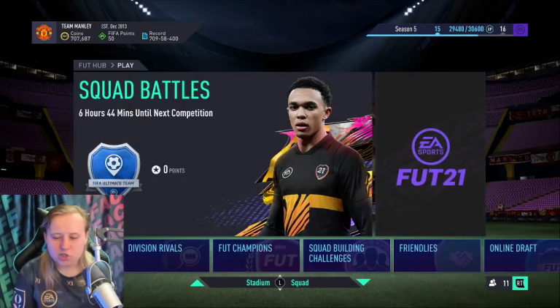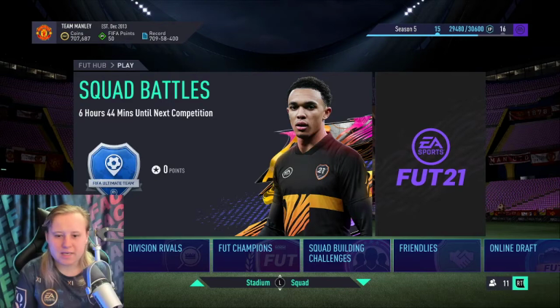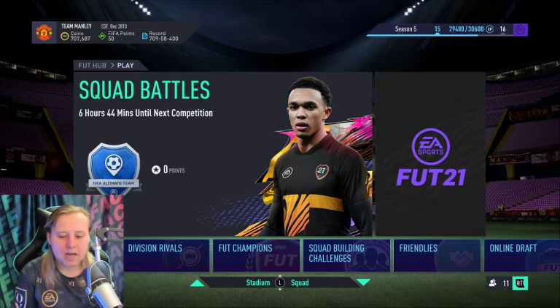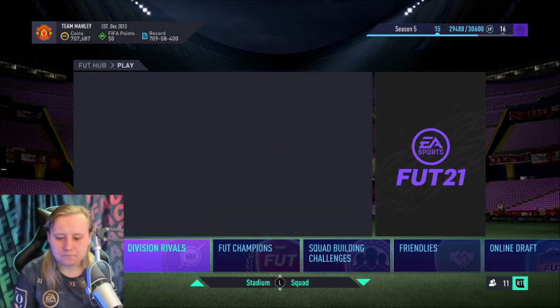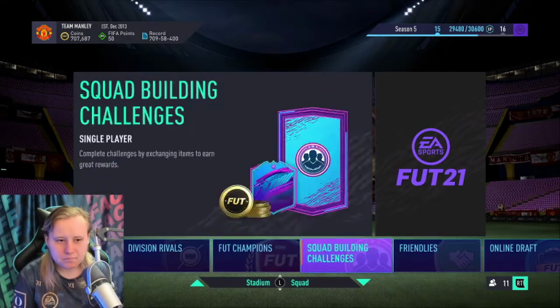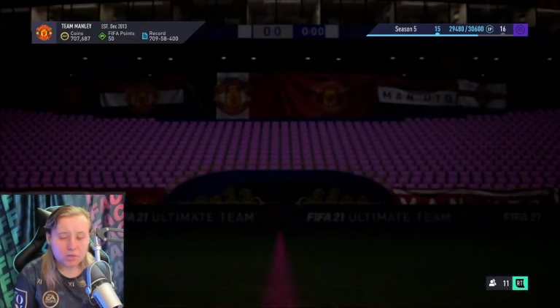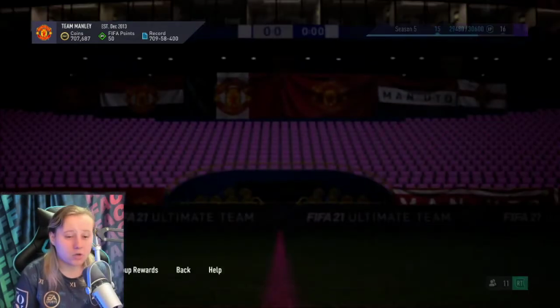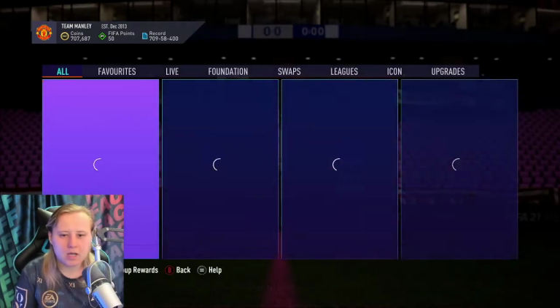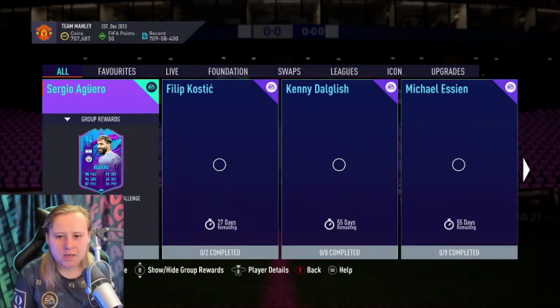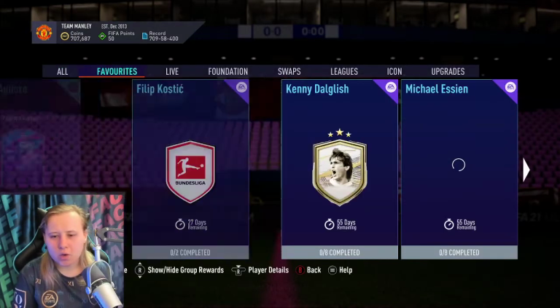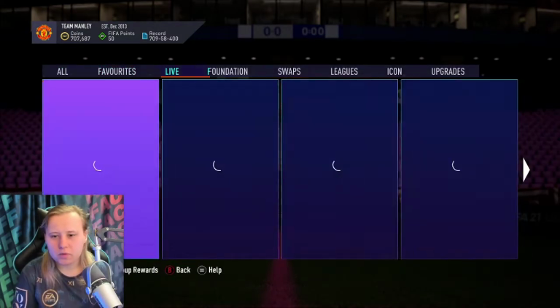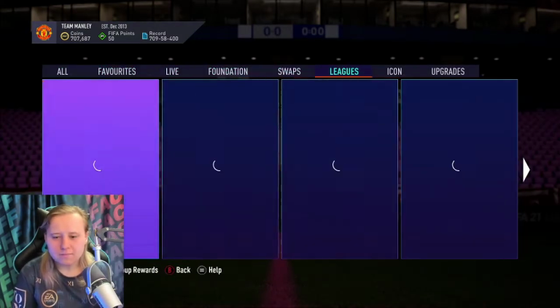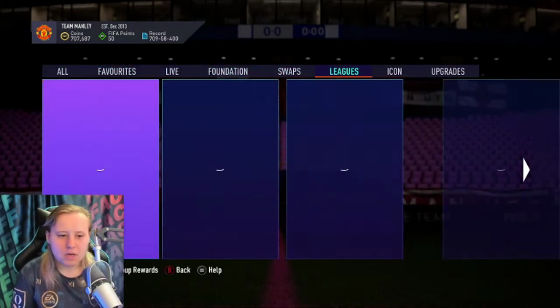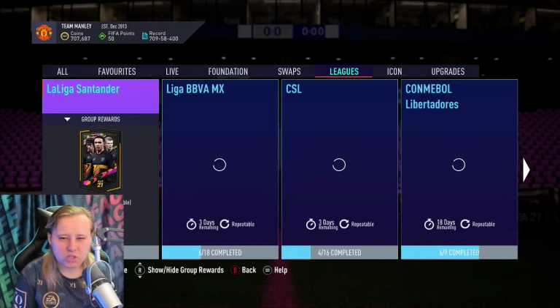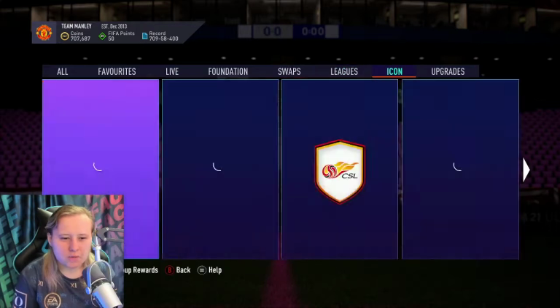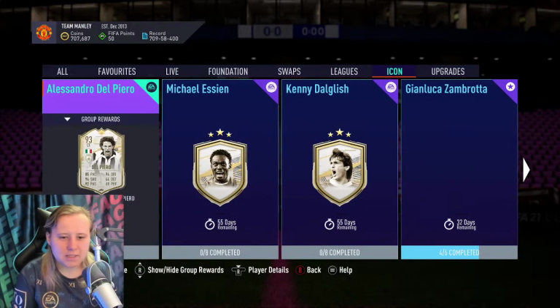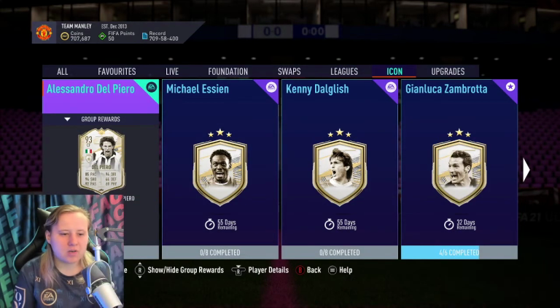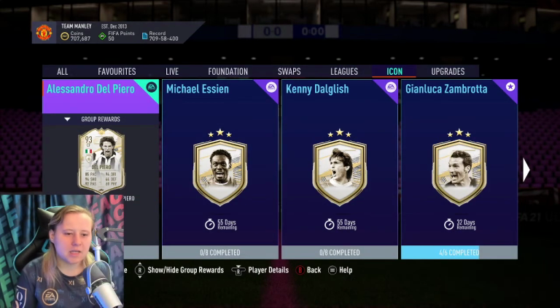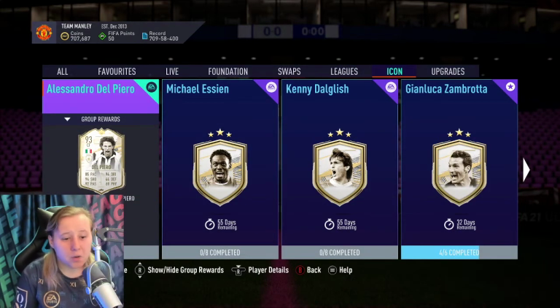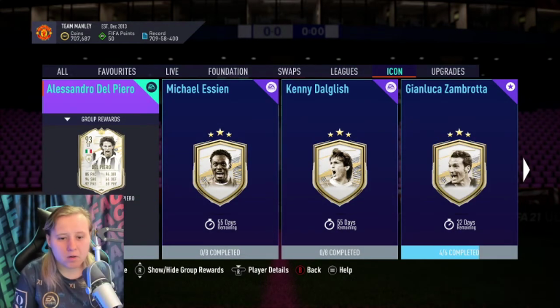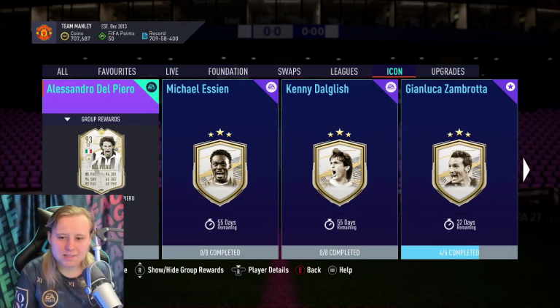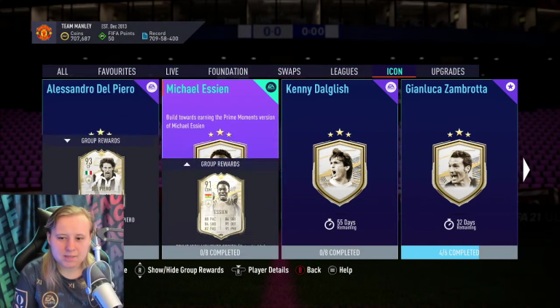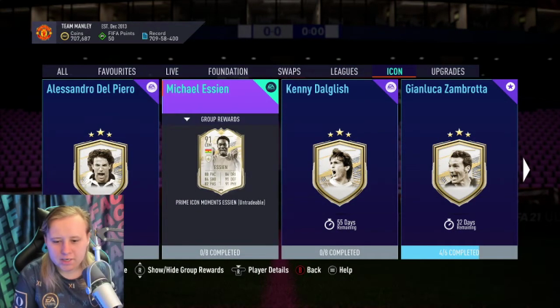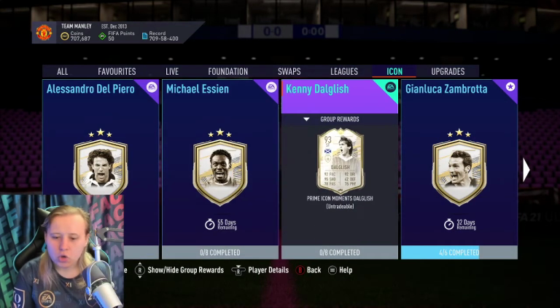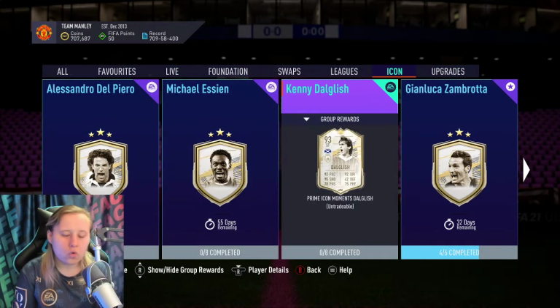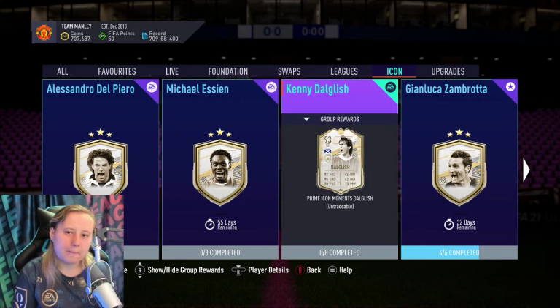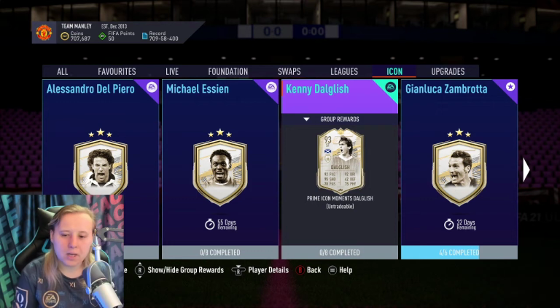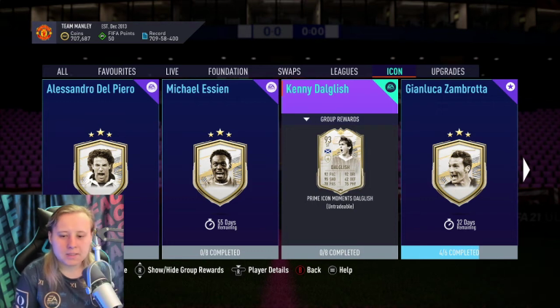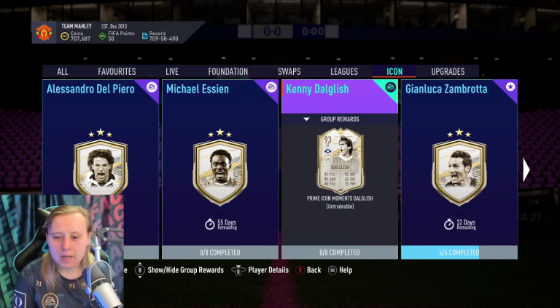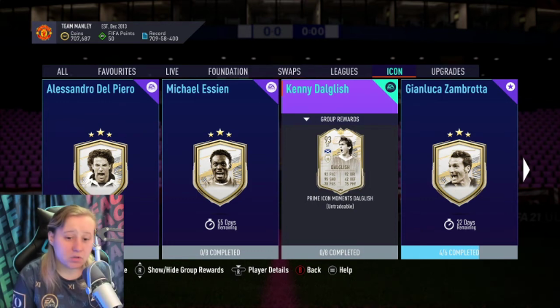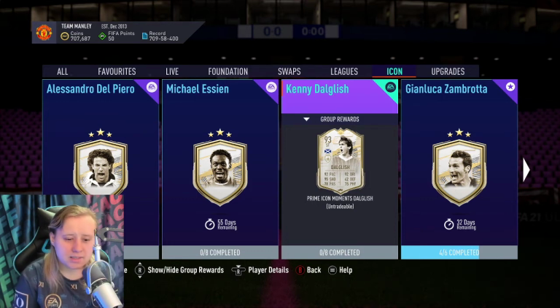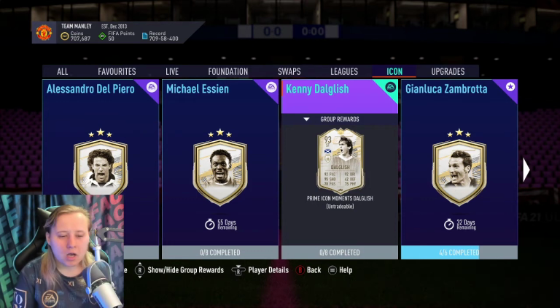EA have also recently released some new icons — Del Piero, Essien, and Dalglish, all prime and moments versions.